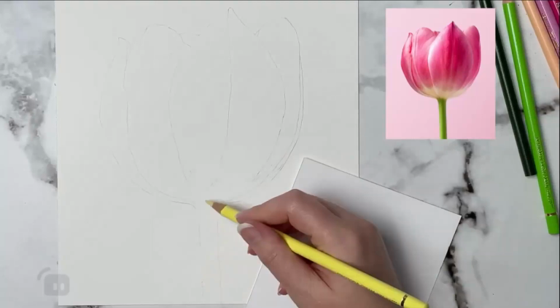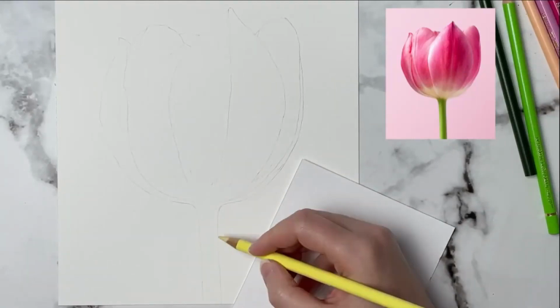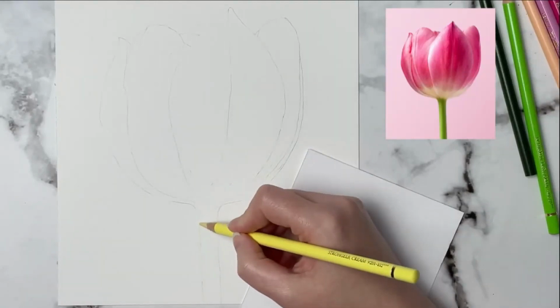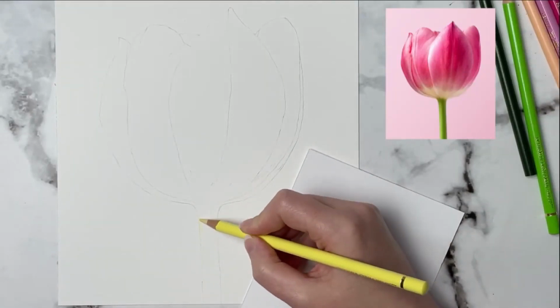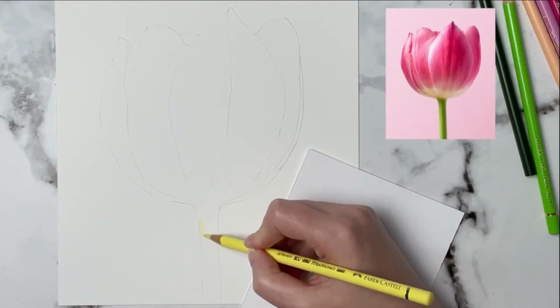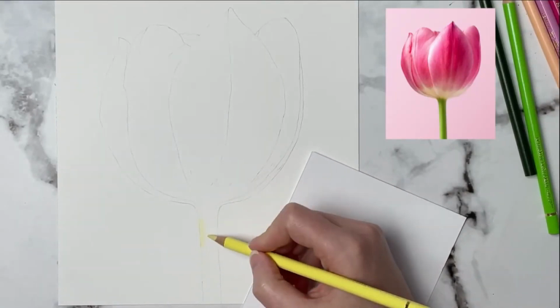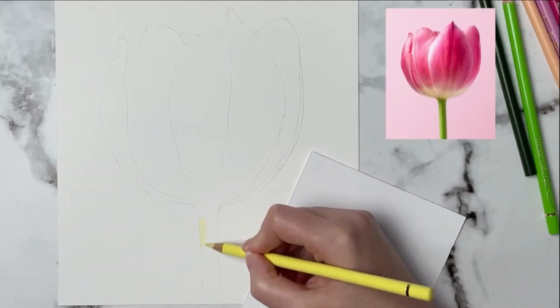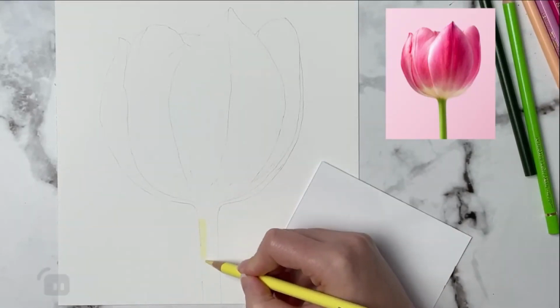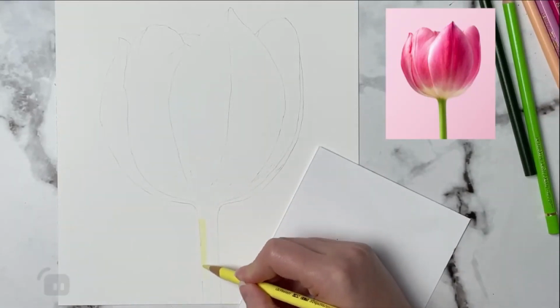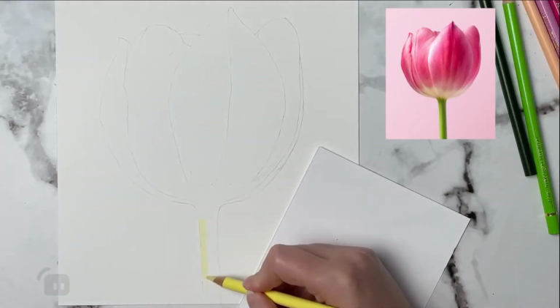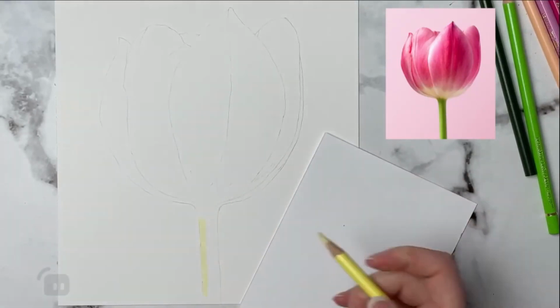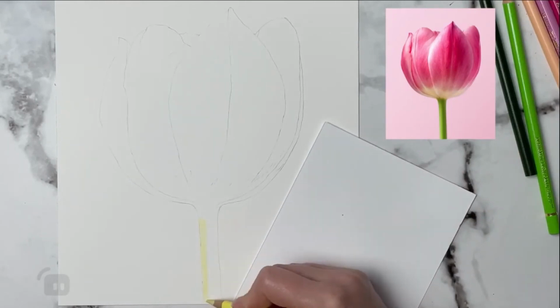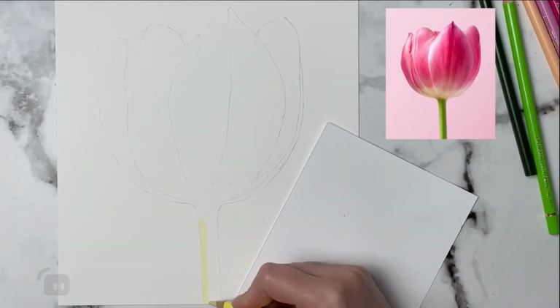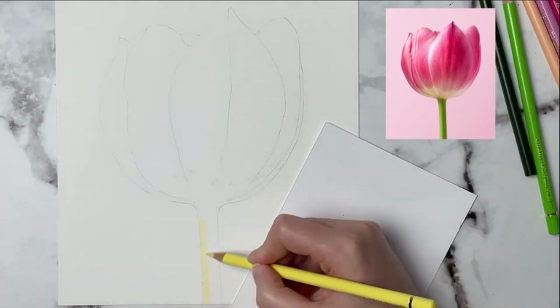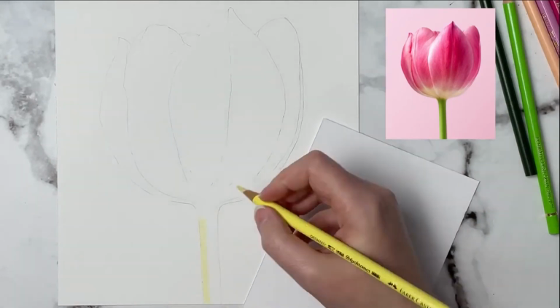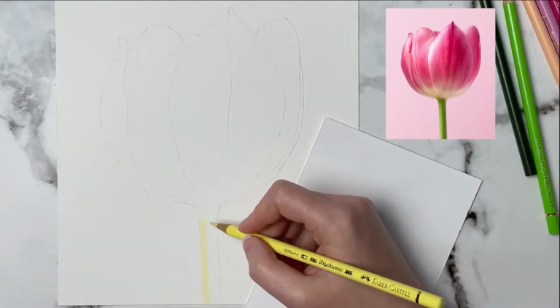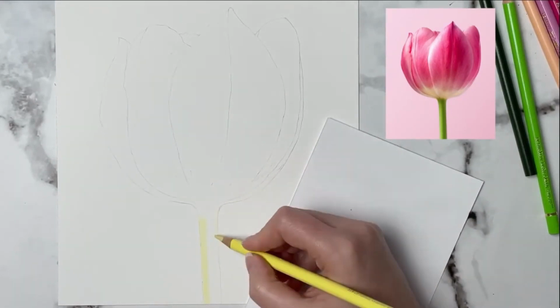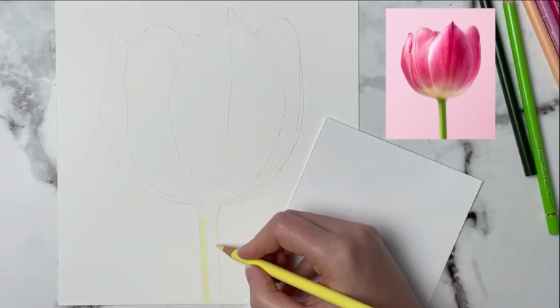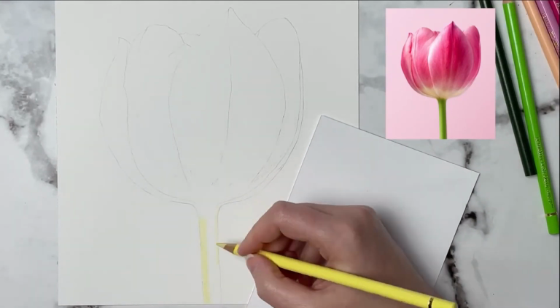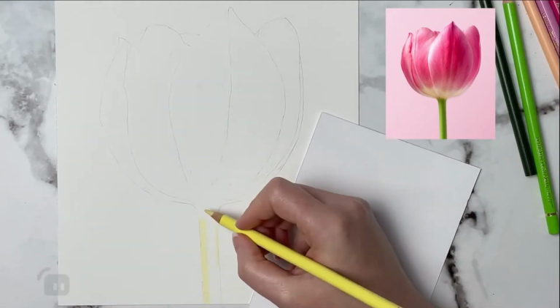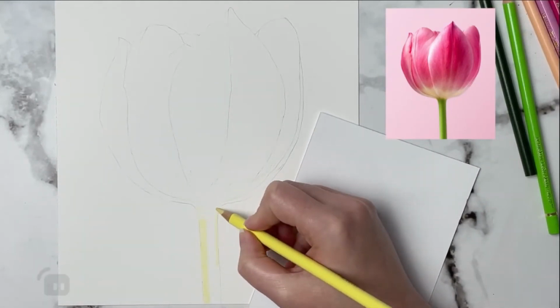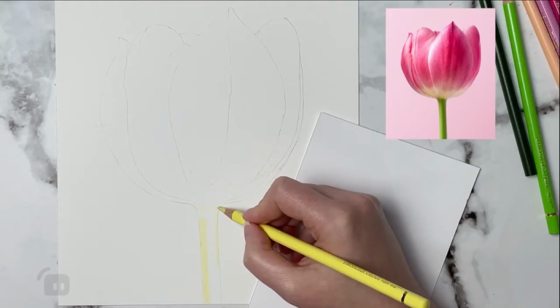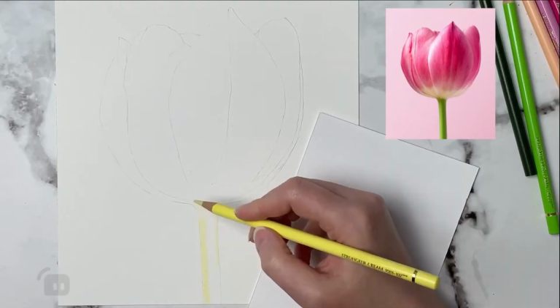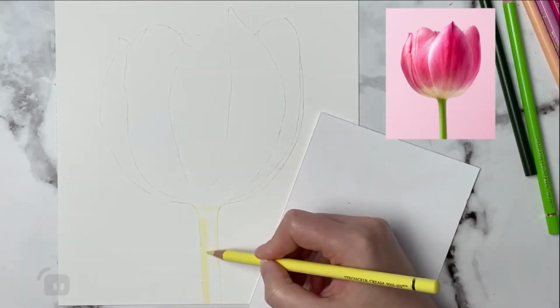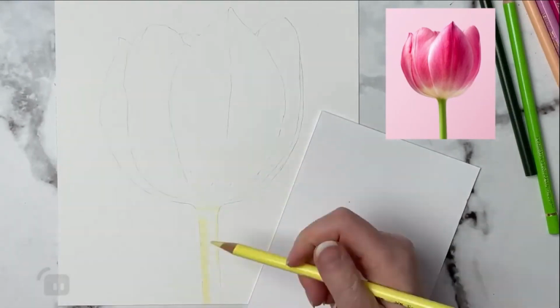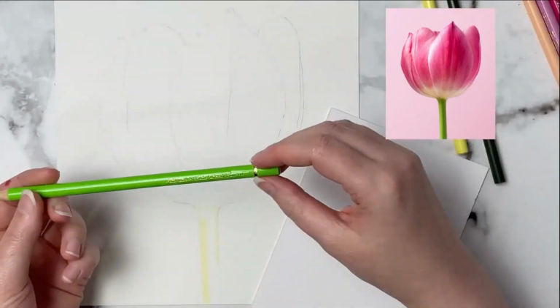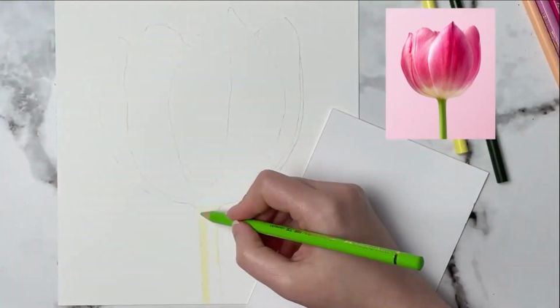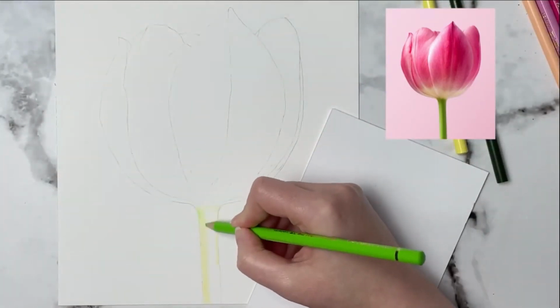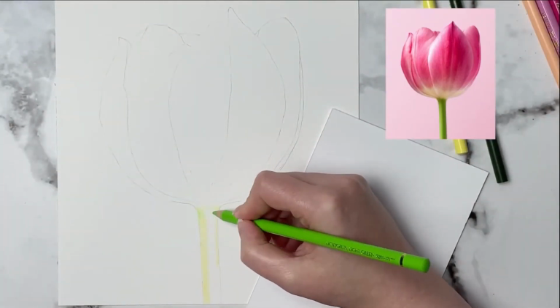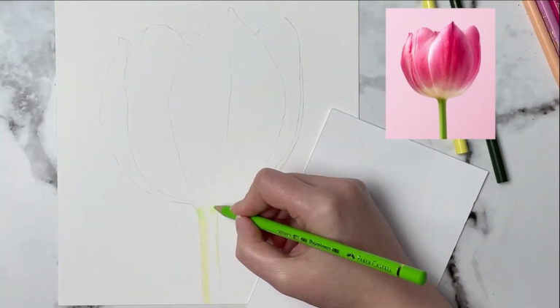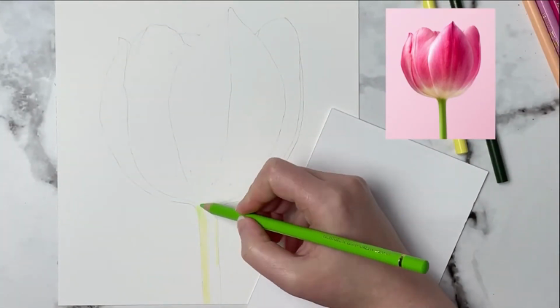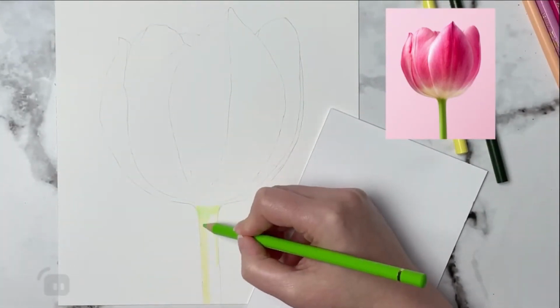Hi everyone, welcome back. In today's video I'm going to show you how to do an underpainting with your colored pencils. This tulip was a live stream here on YouTube so I will go ahead and link that down below if you guys want to watch this video all in real time.